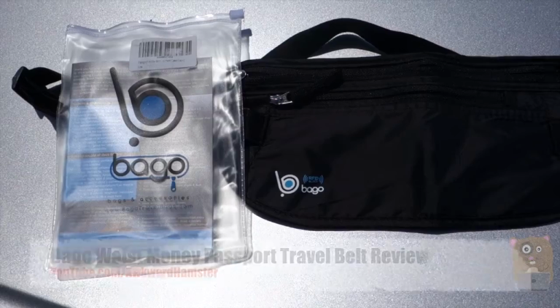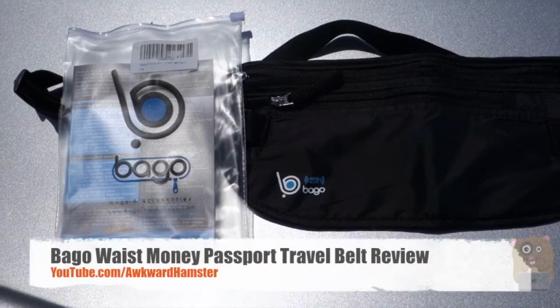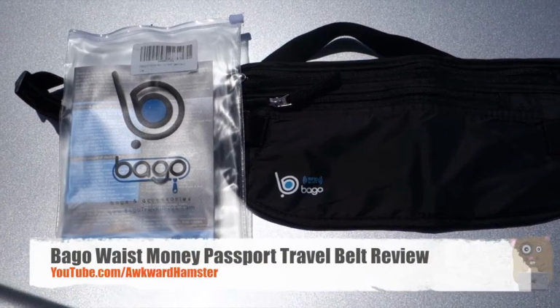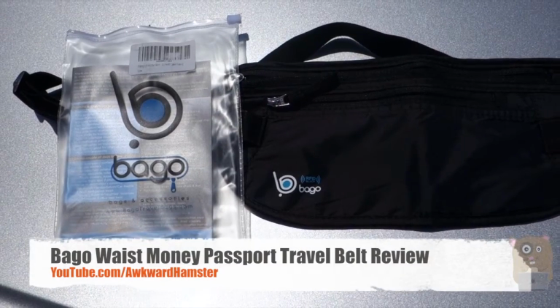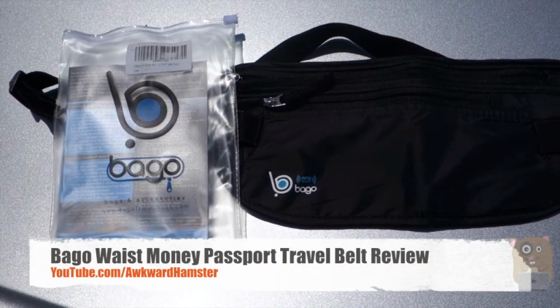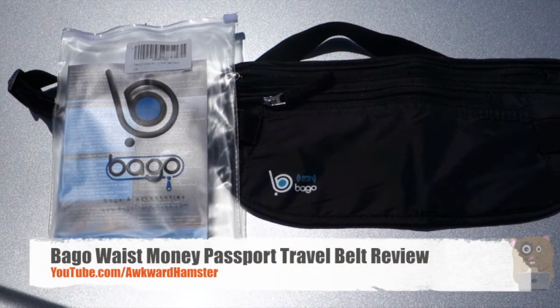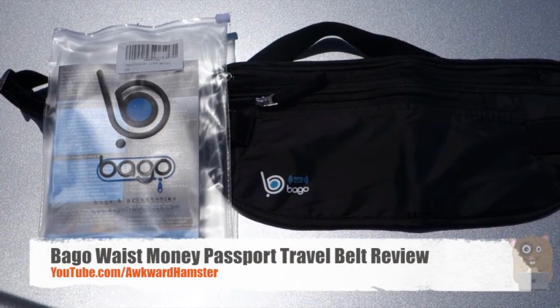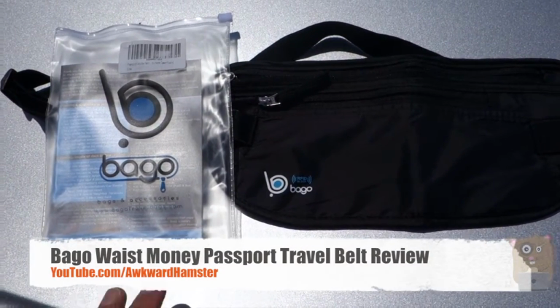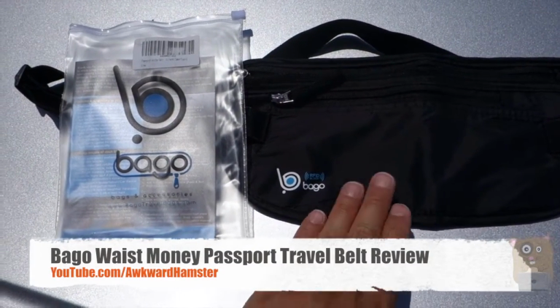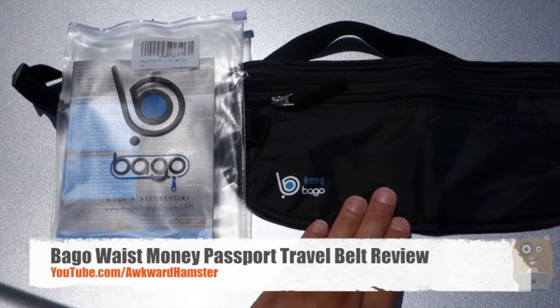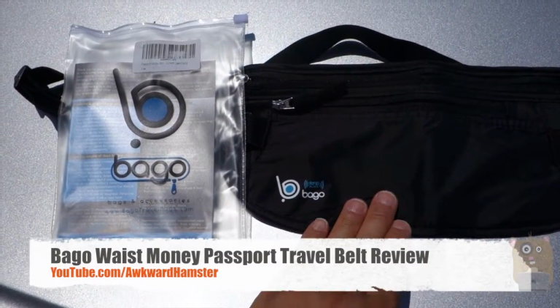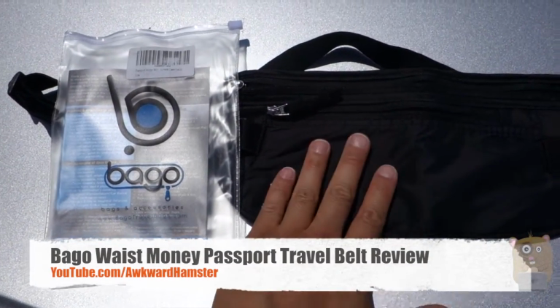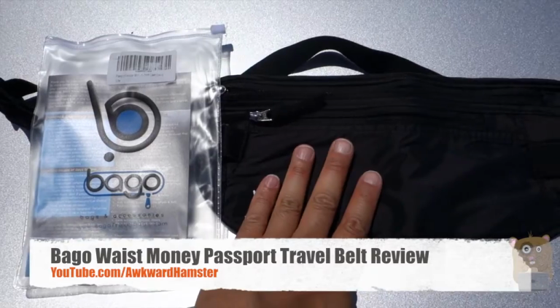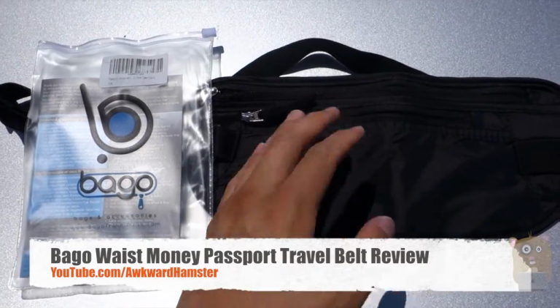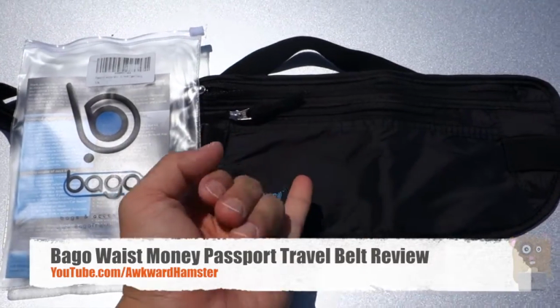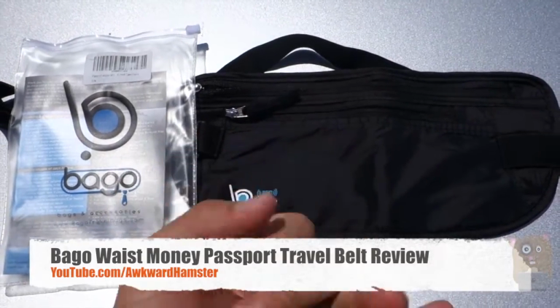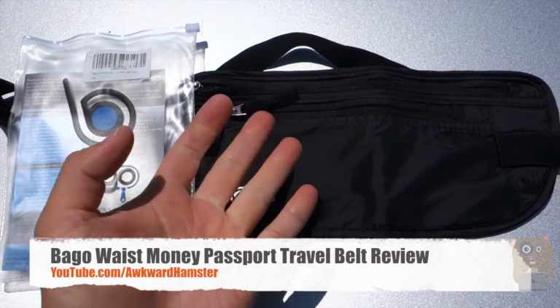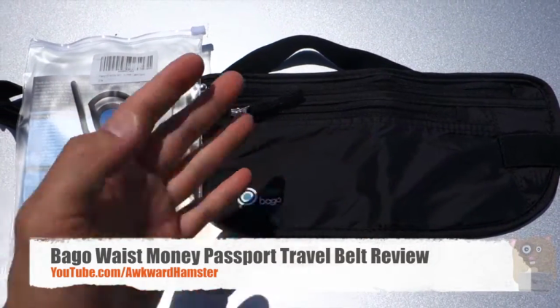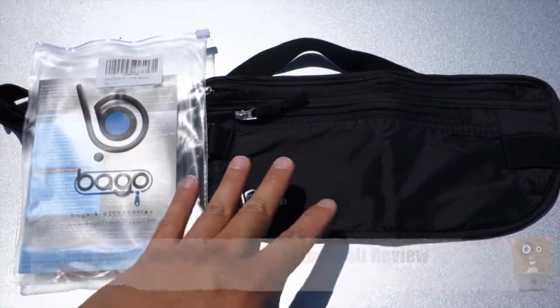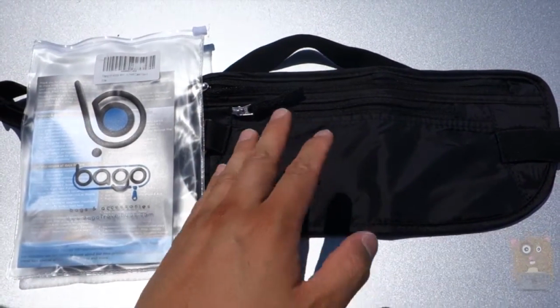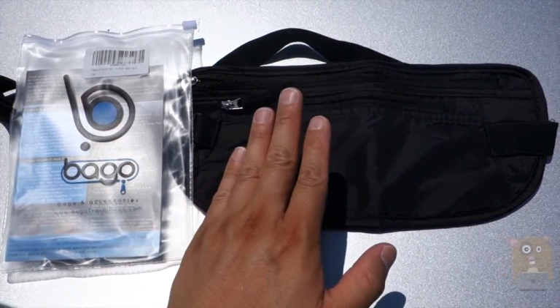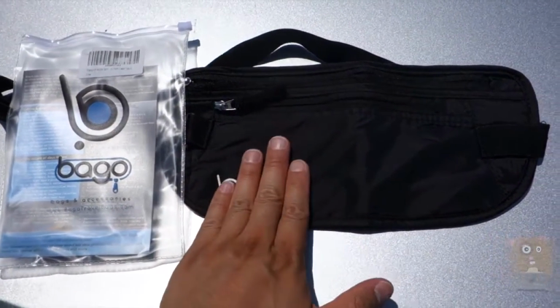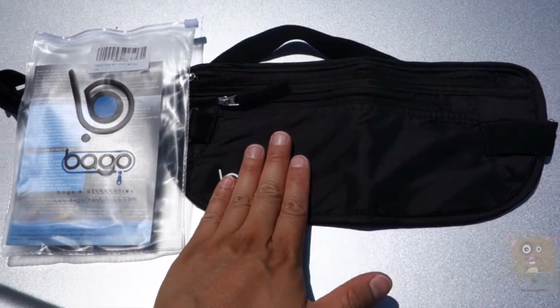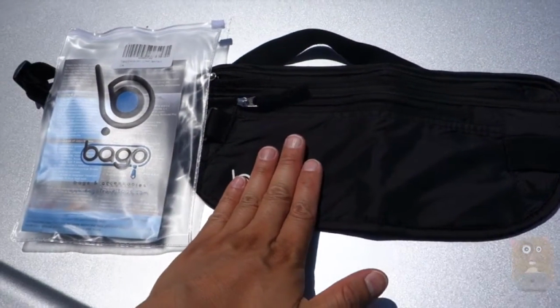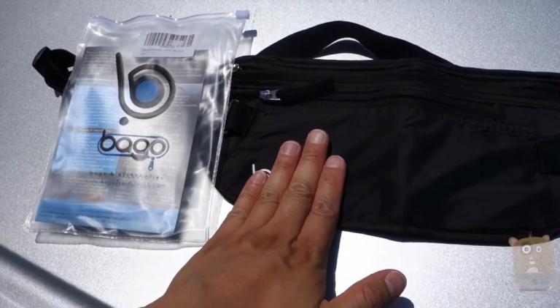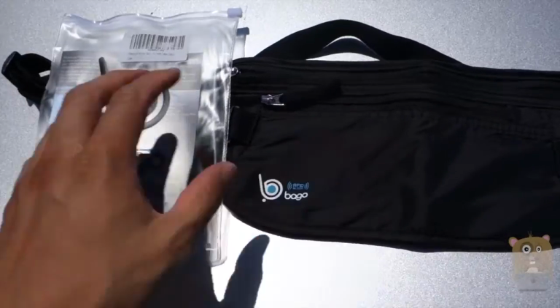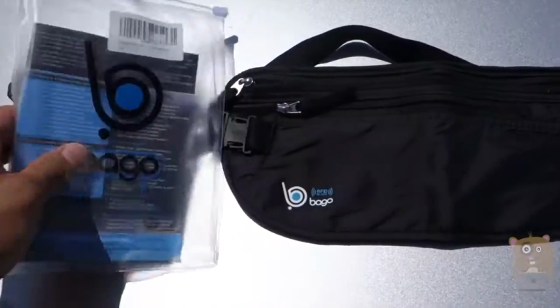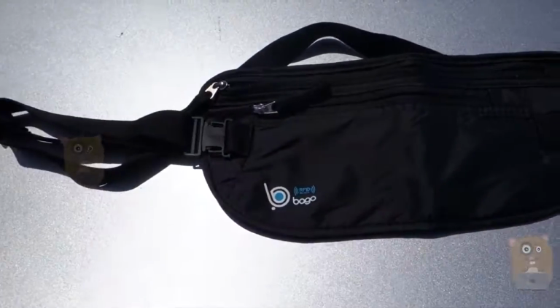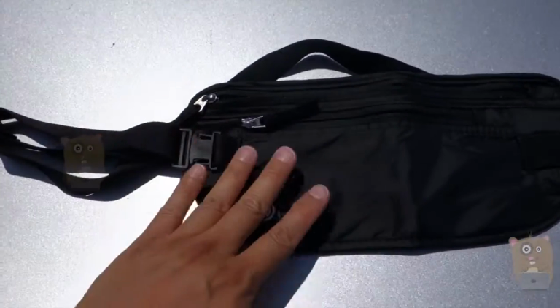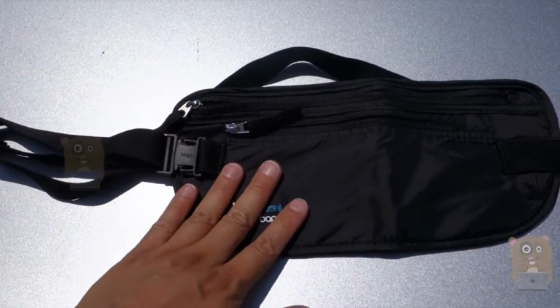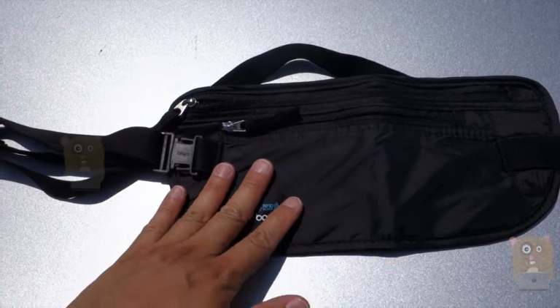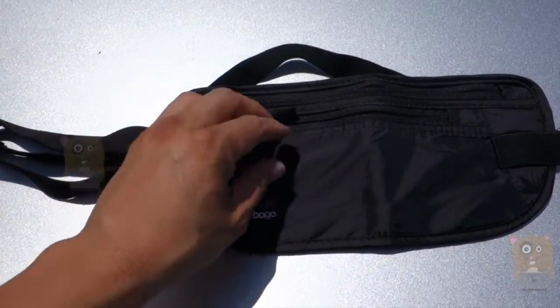Hi, welcome to Olga Amster. Today we'll be viewing this Bago Waist Belt Pack and I'll be using it for holding passports, money, or any sort of documents I want to keep on me at all times when I'm traveling. This costs roughly $13 on Amazon.